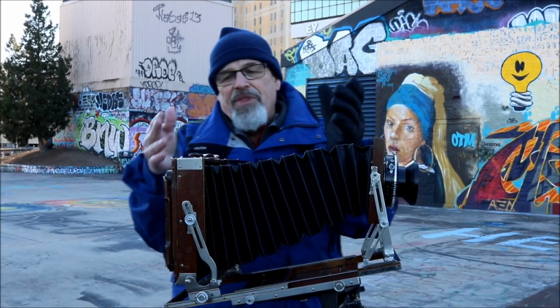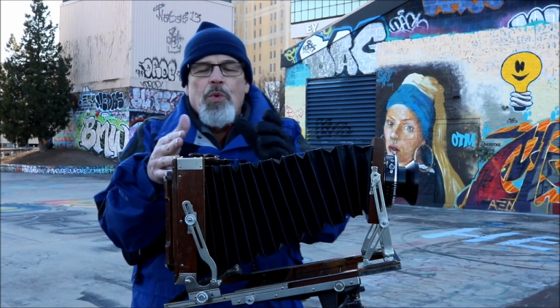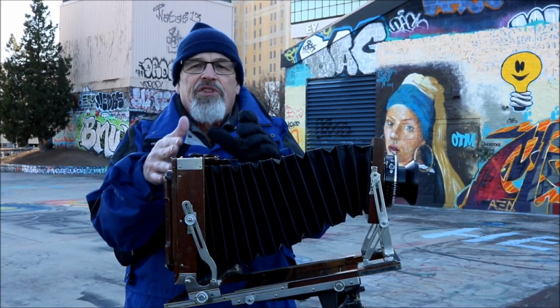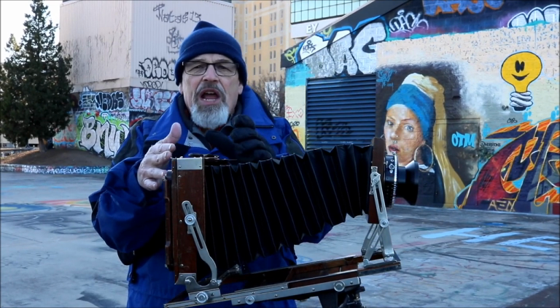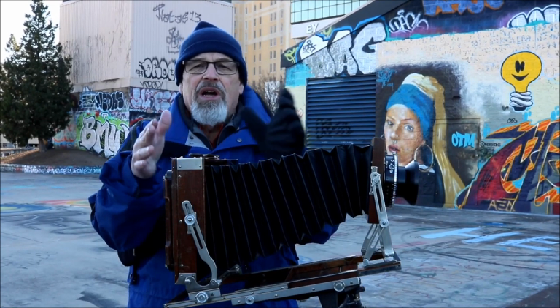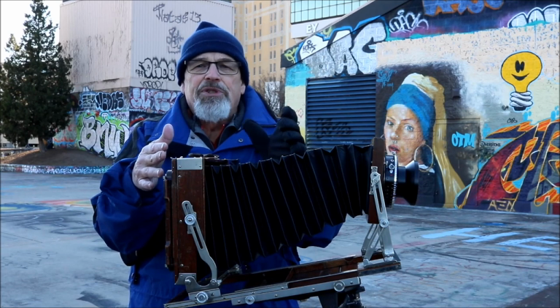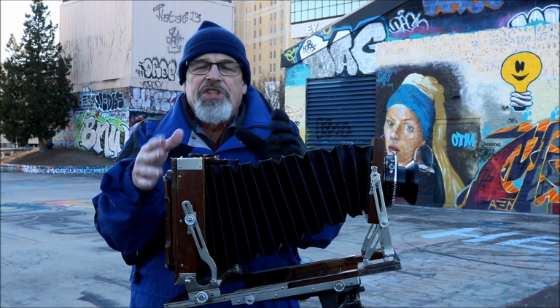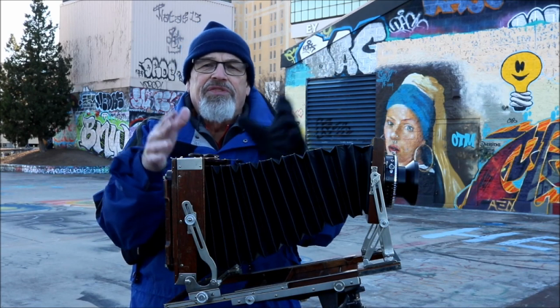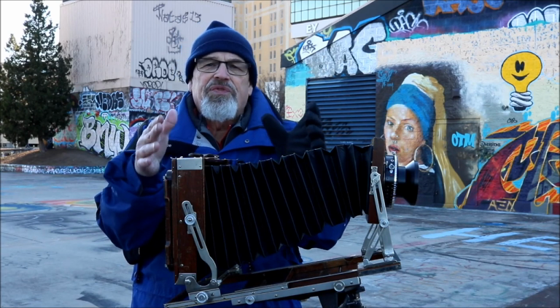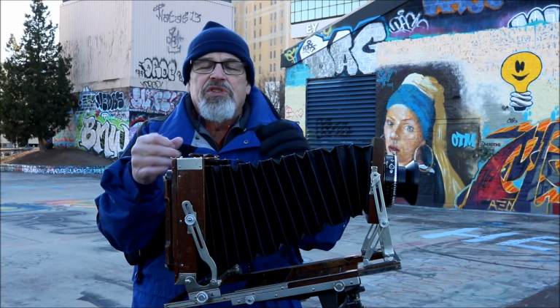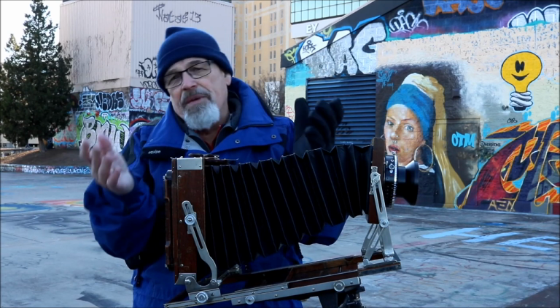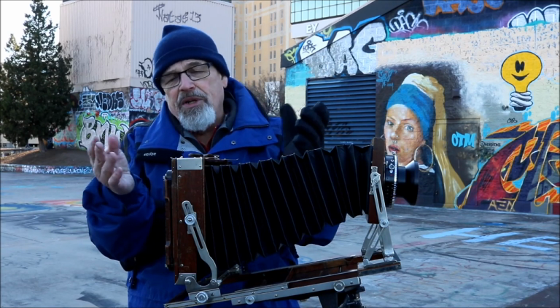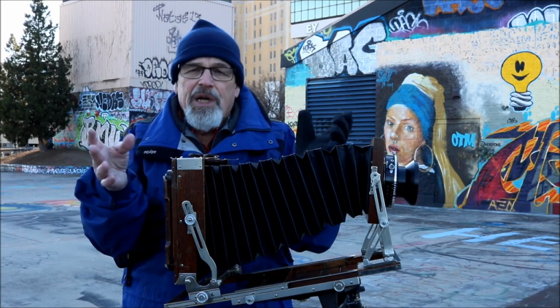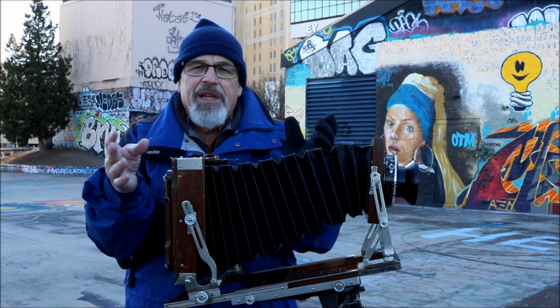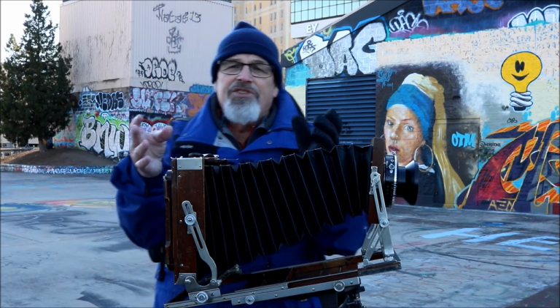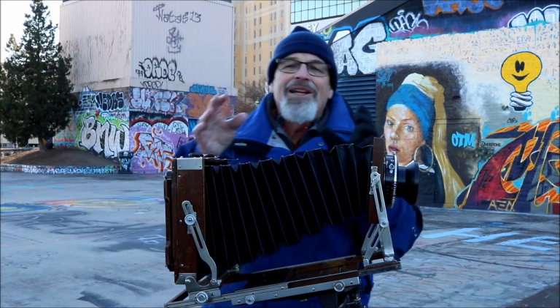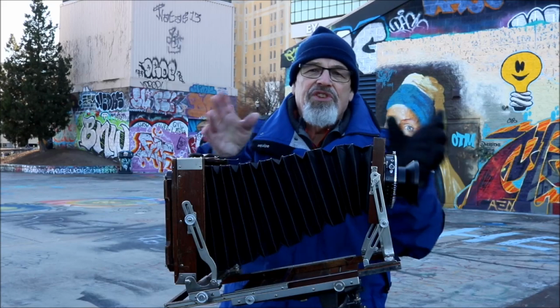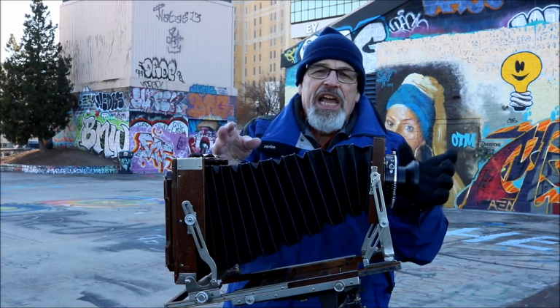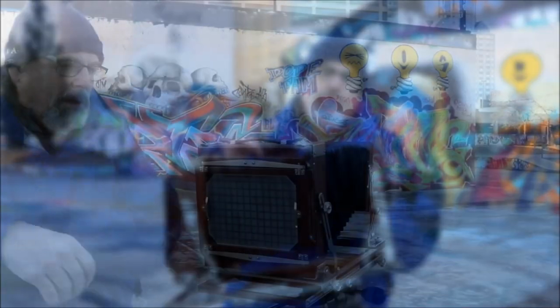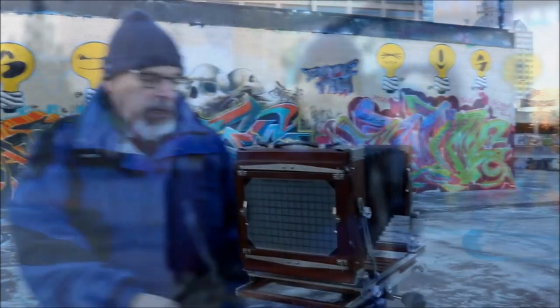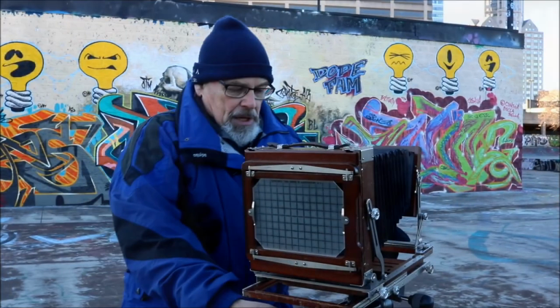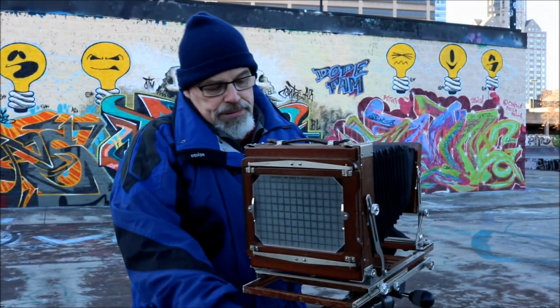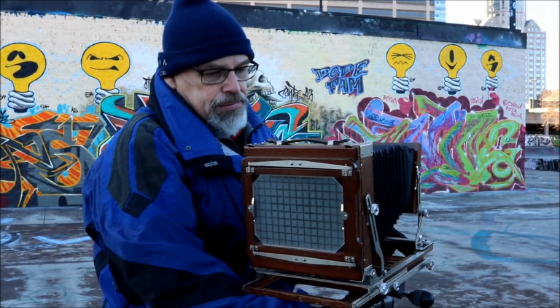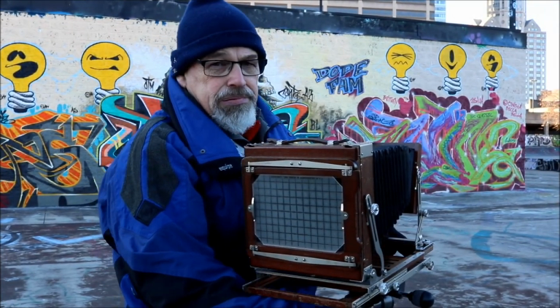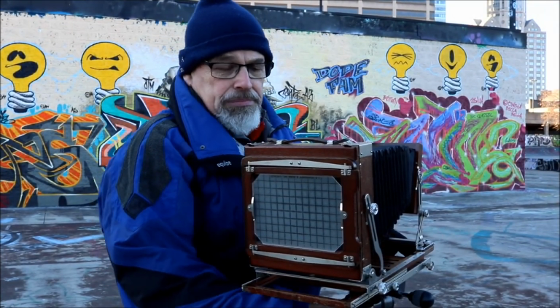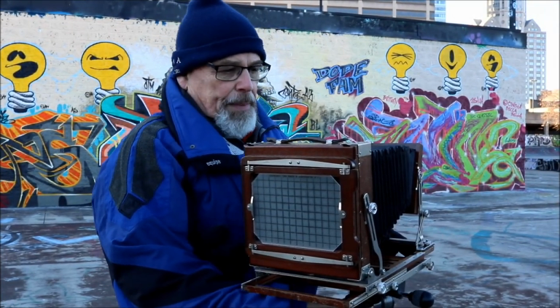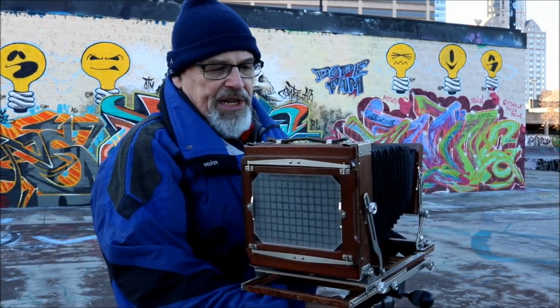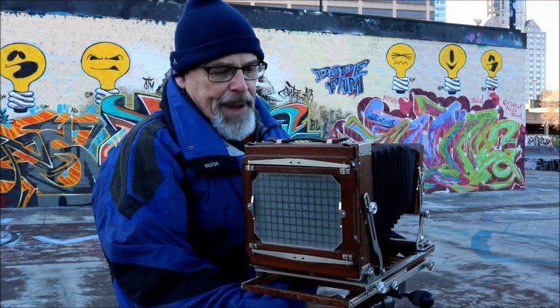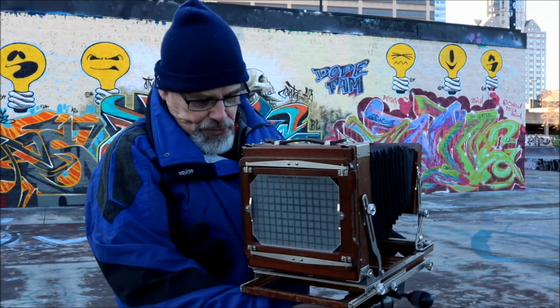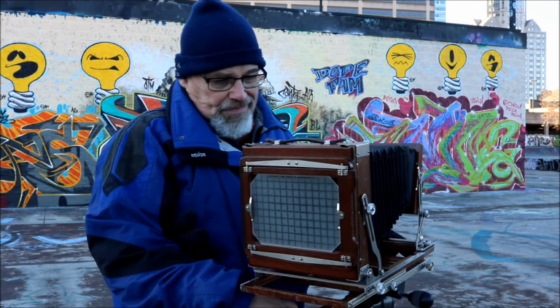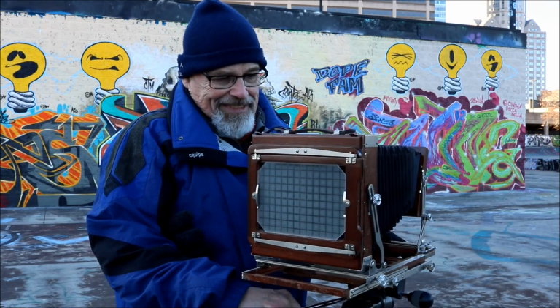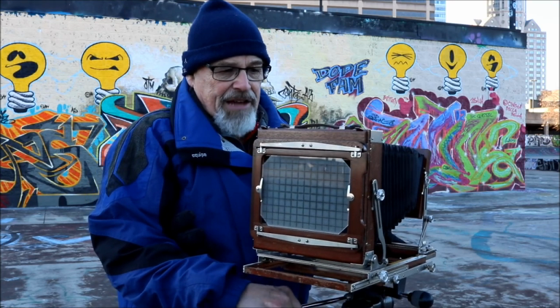These are ways that the view camera accomplishes things that a fixed 35mm or Hasselblad simply can't do. So I'm going to bring the camera back to level.